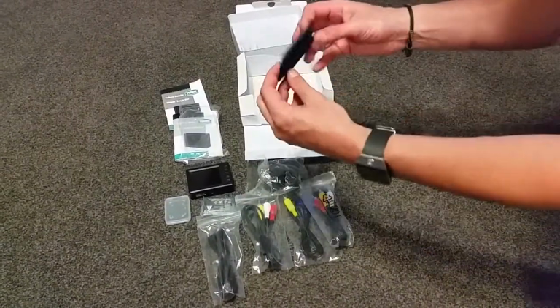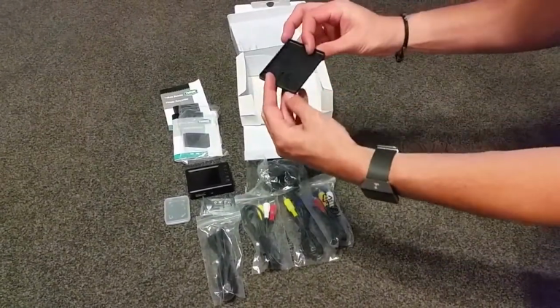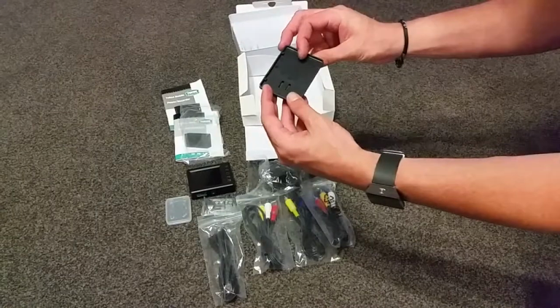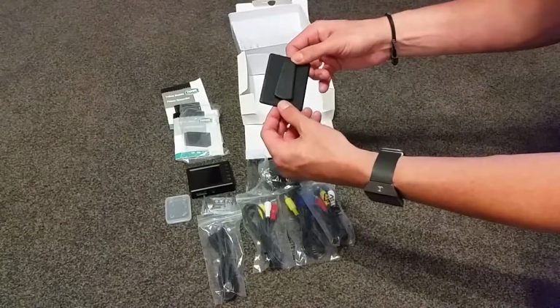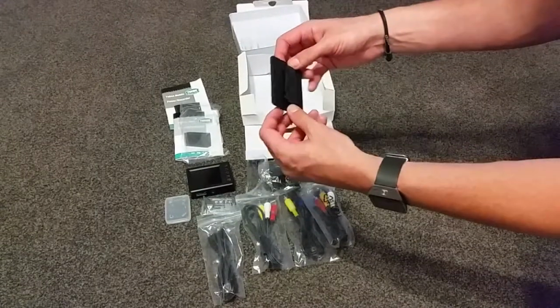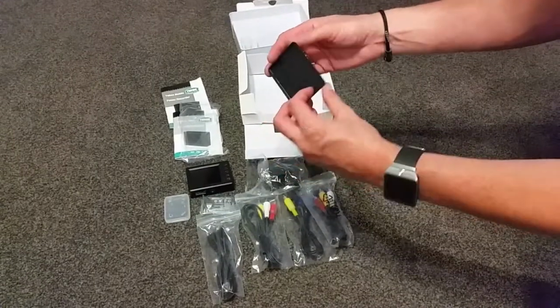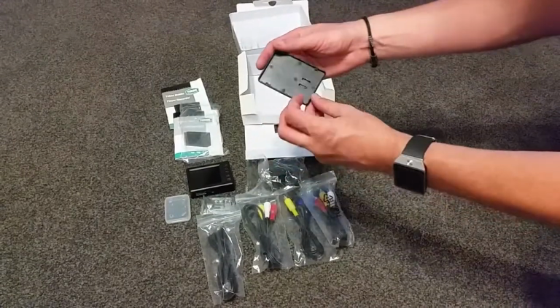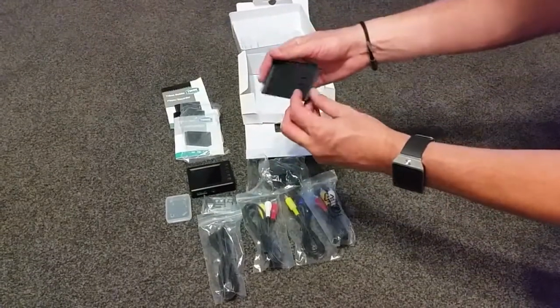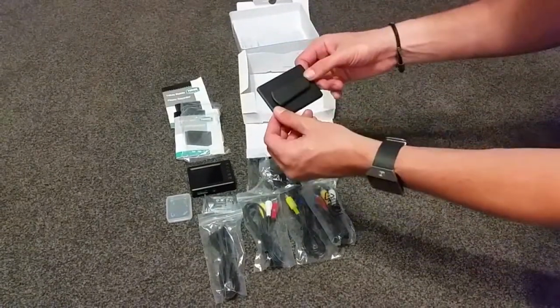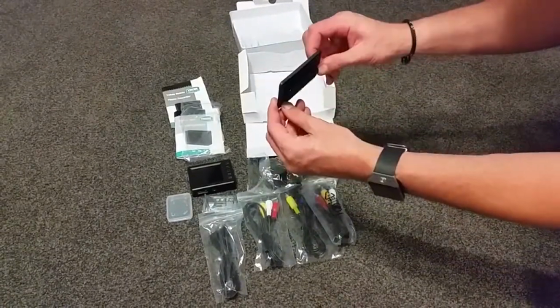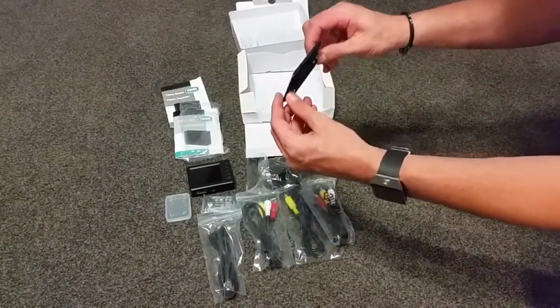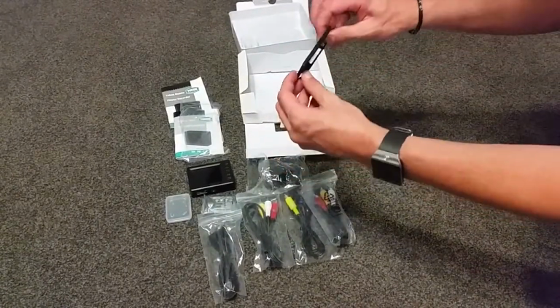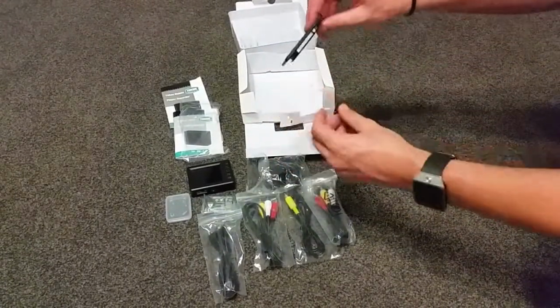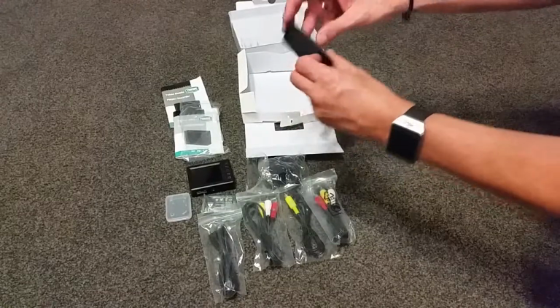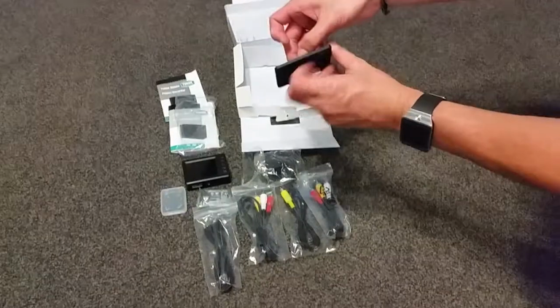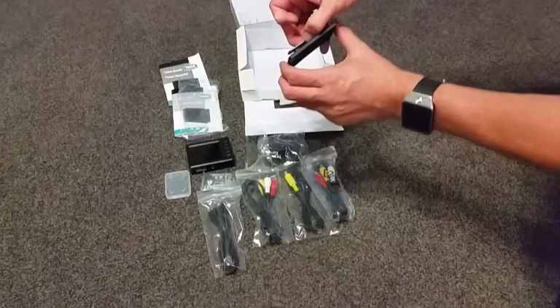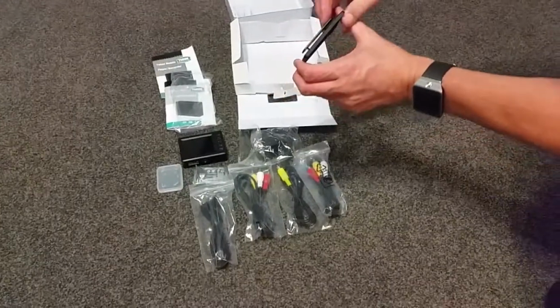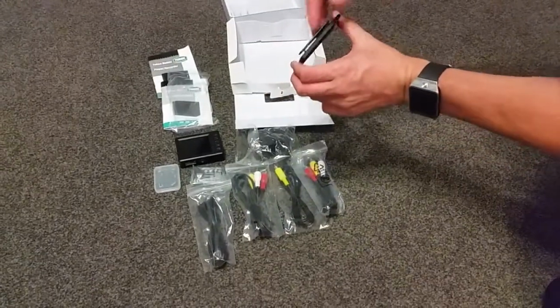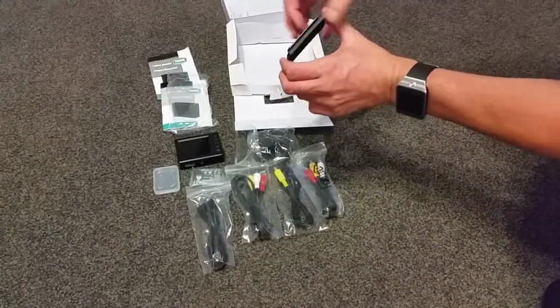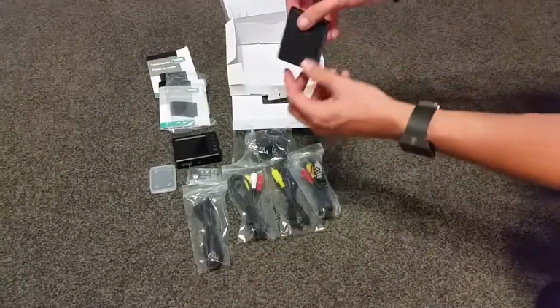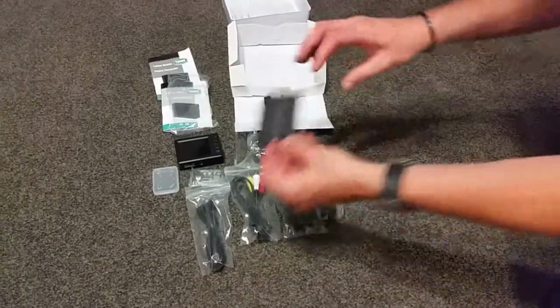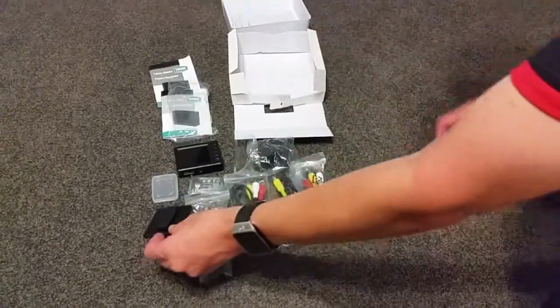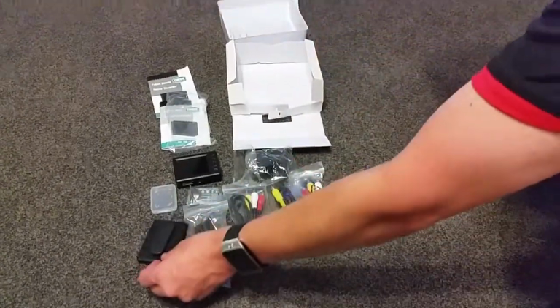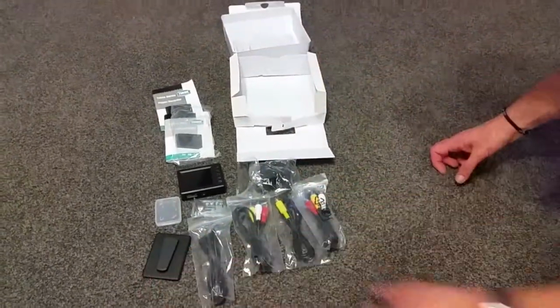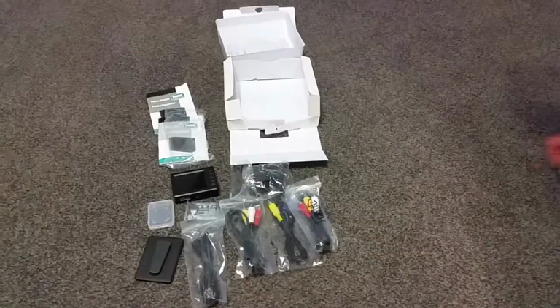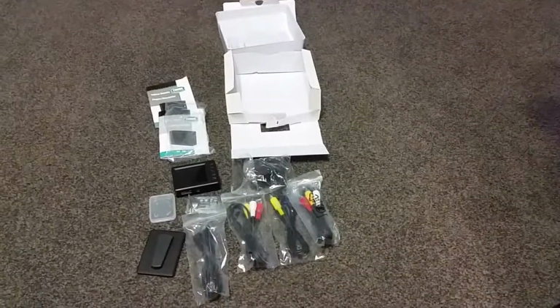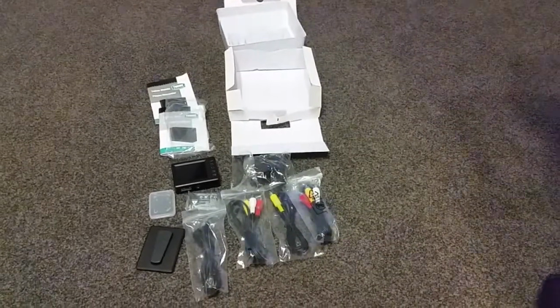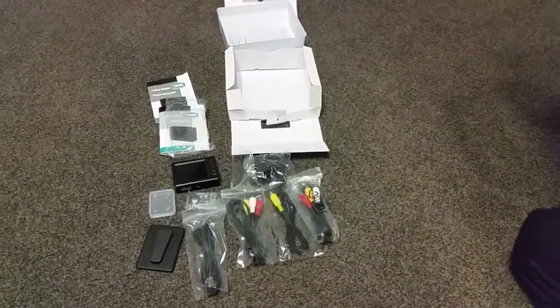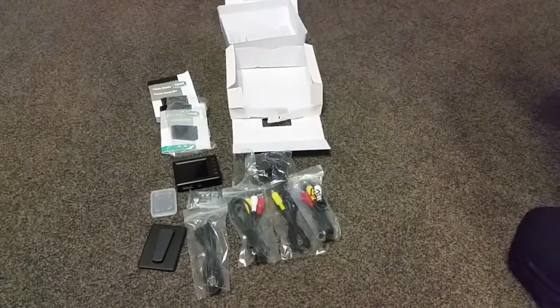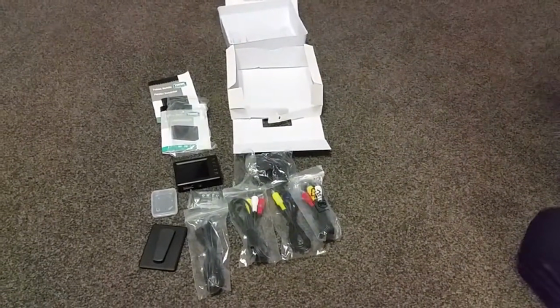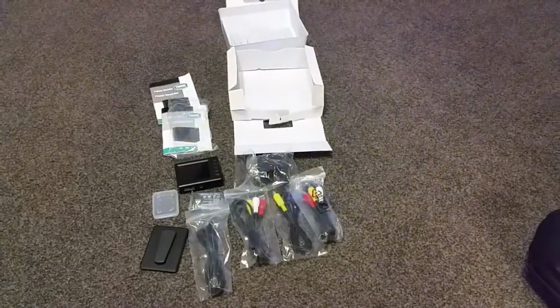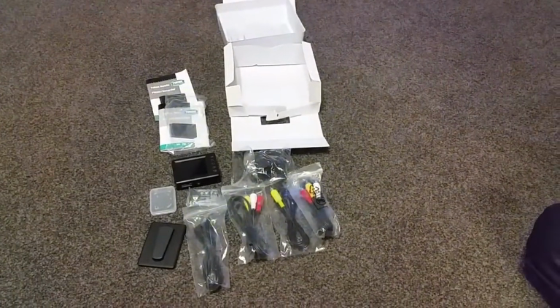And it looks like a bracket that goes onto the back of the unit — like a stand, or a little belt clip. And that's the Yukon NPR player recorder from Yukon Optics New Zealand.